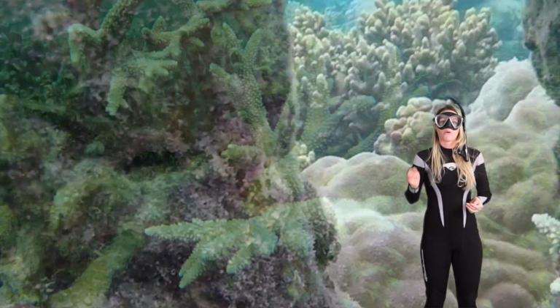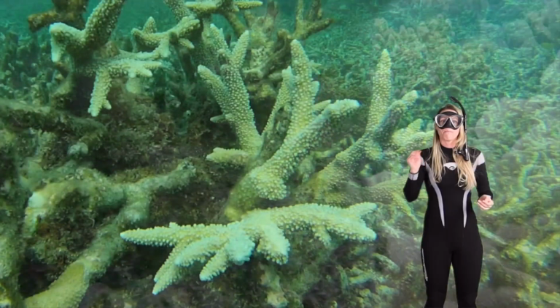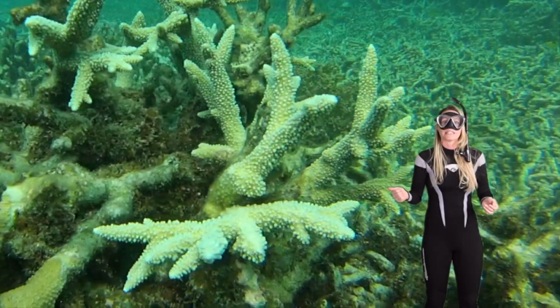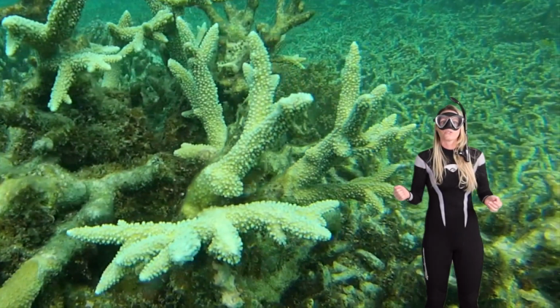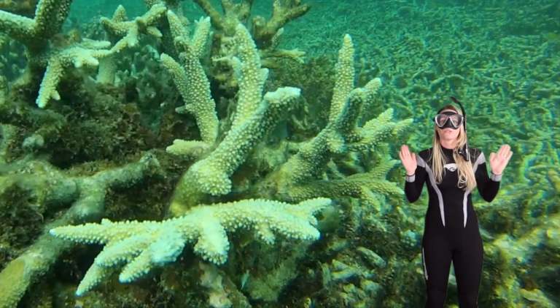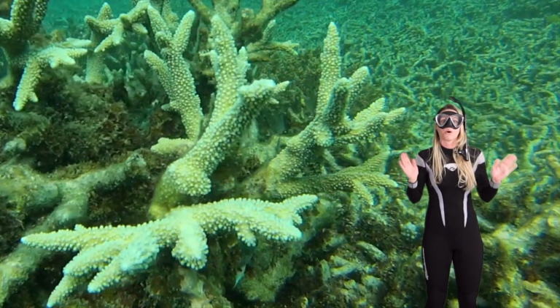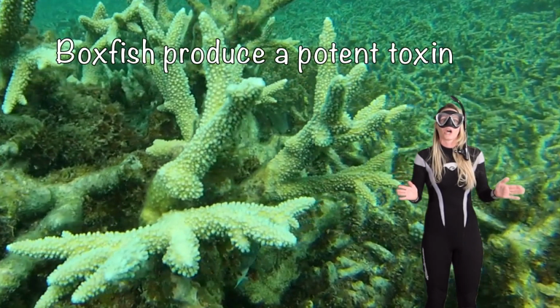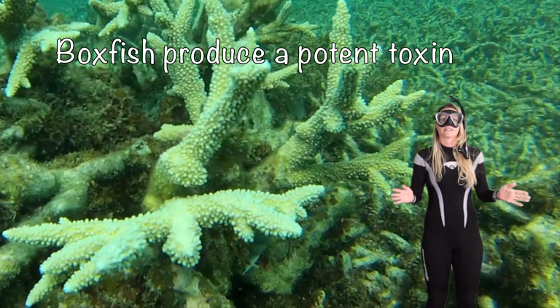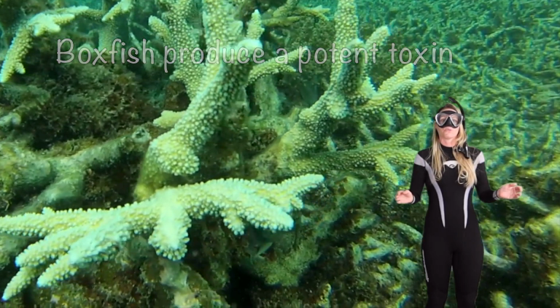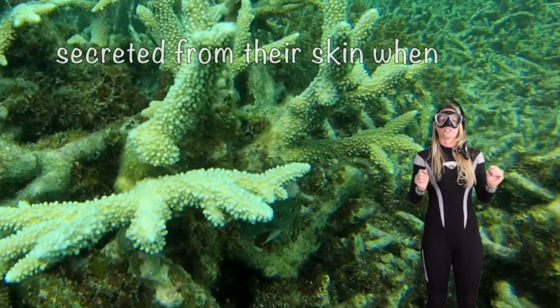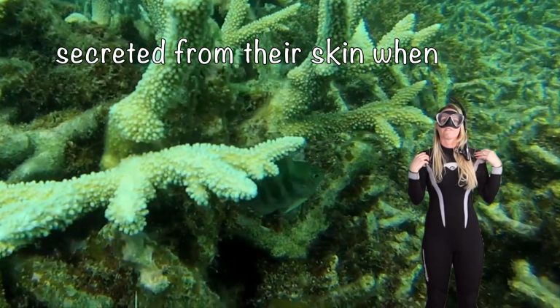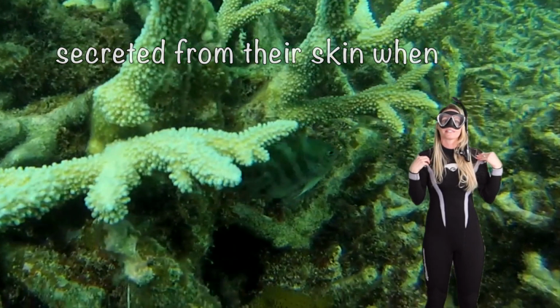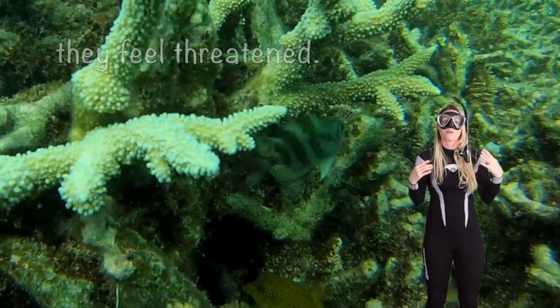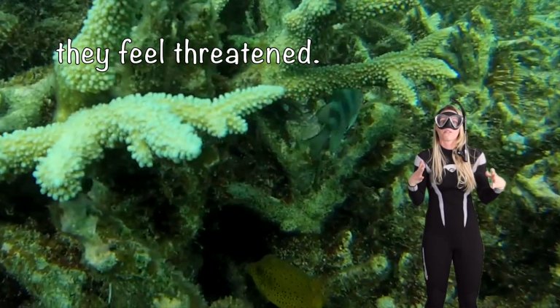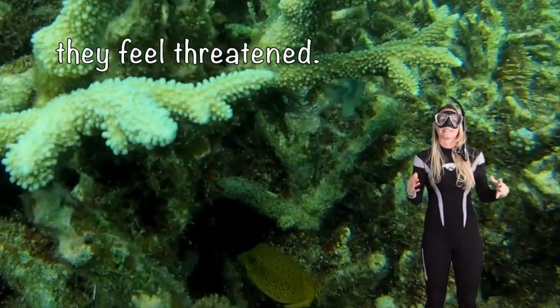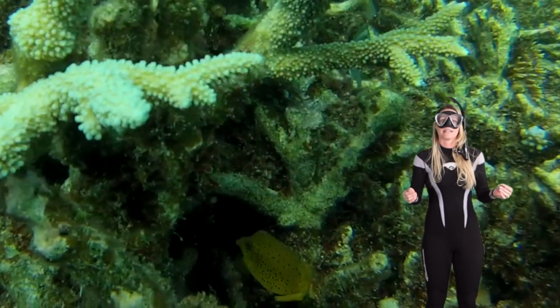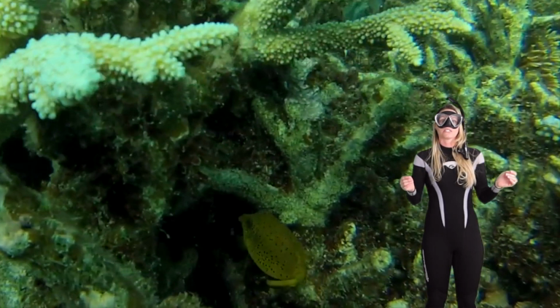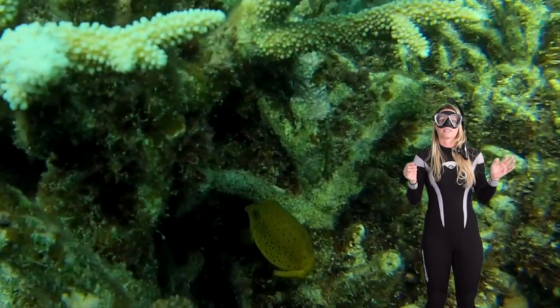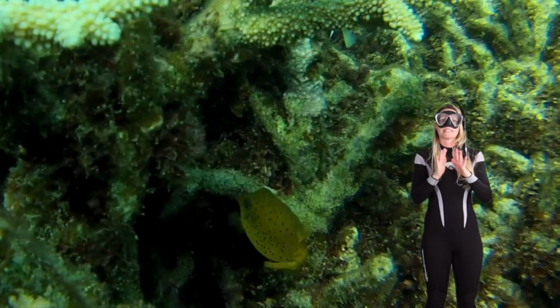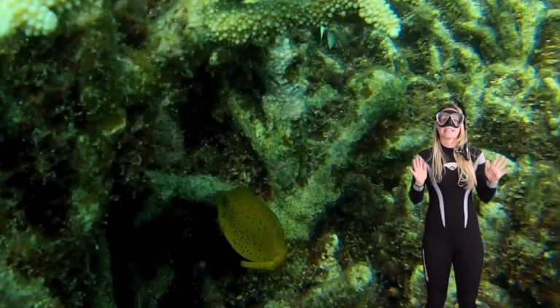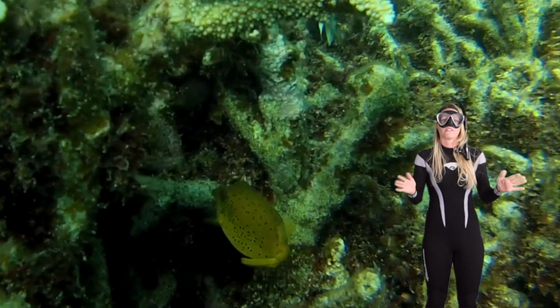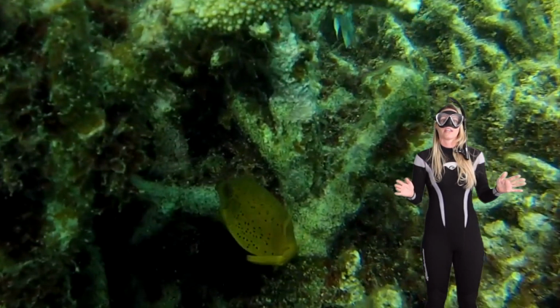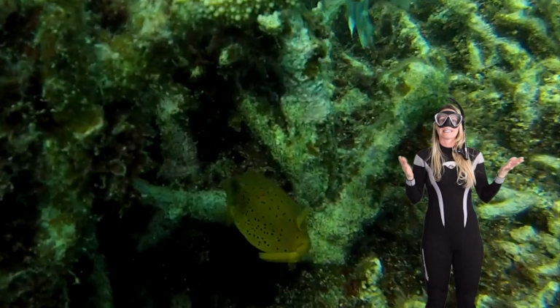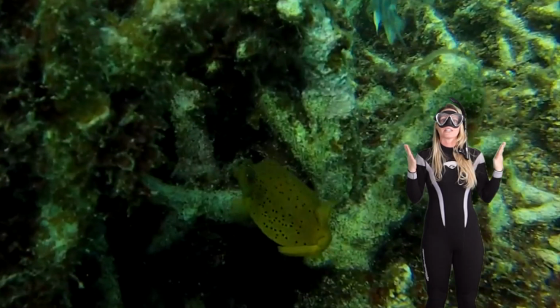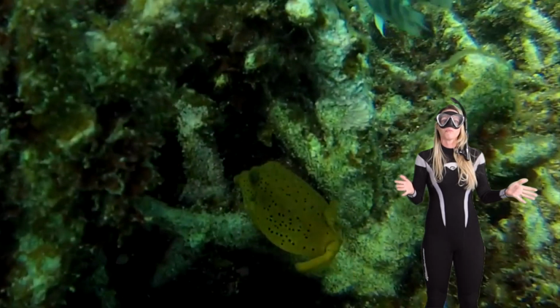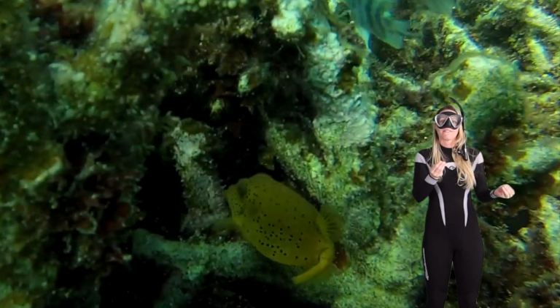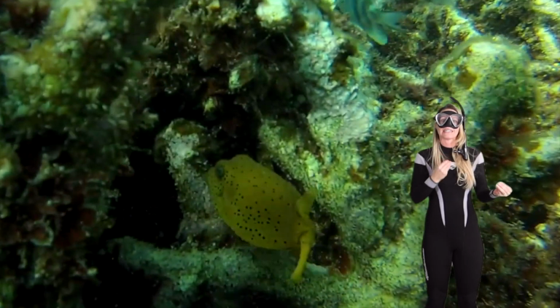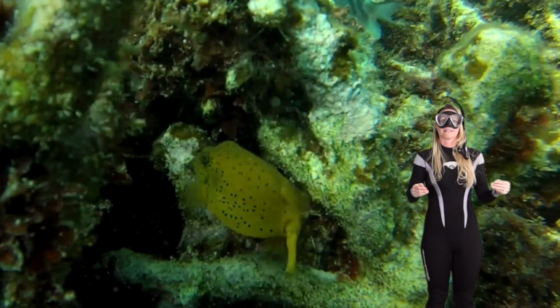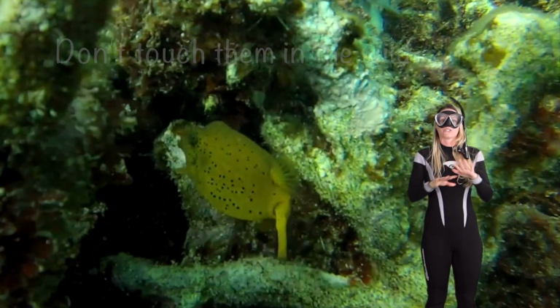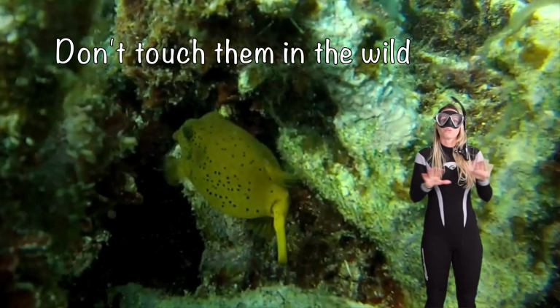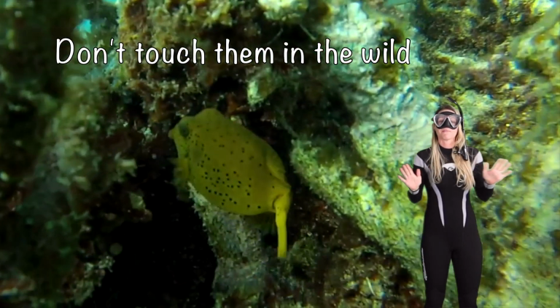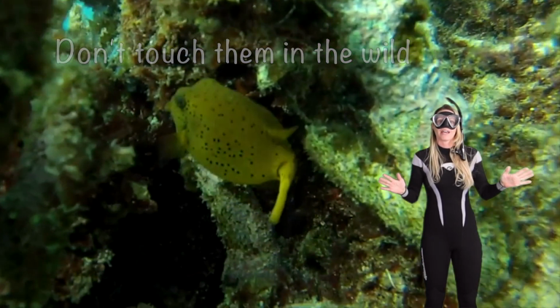Now Boxy can also produce a potent toxin which is secreted from their skin when they feel threatened. This toxin can be deadly to other fish and can even kill humans if they eat it. So don't touch them in the wild.